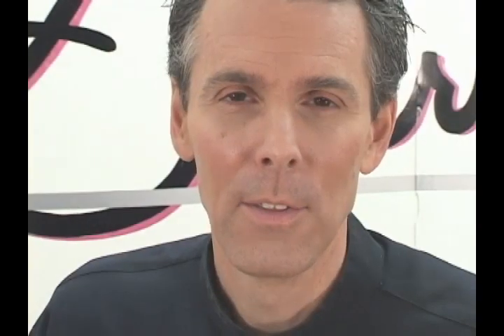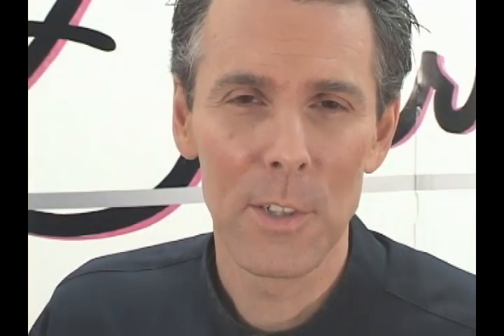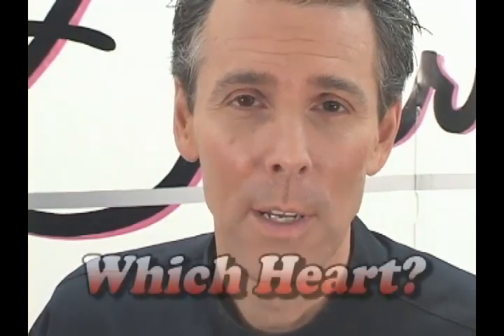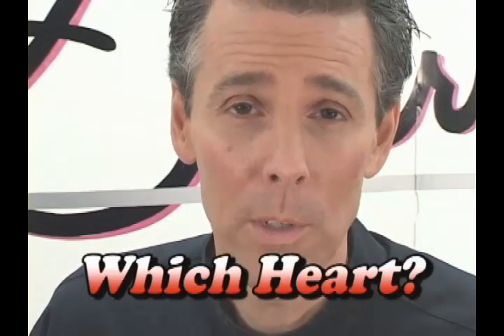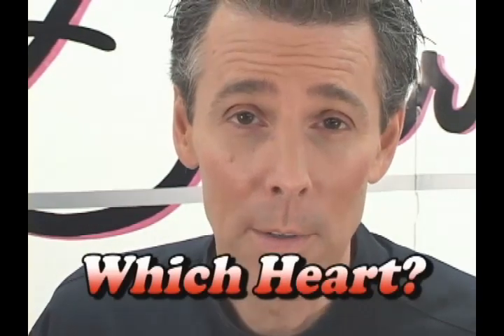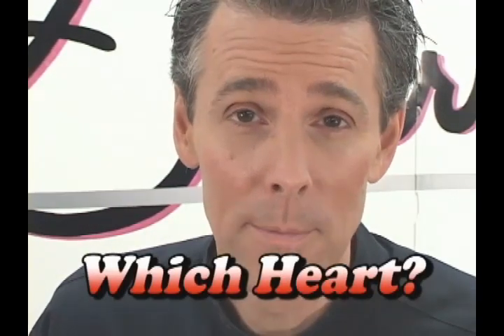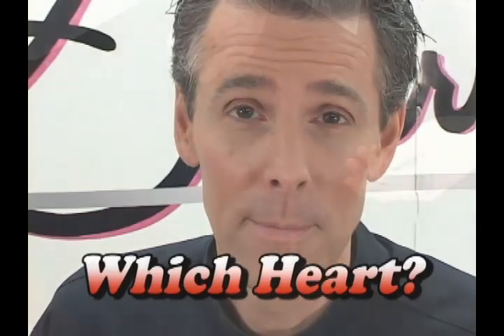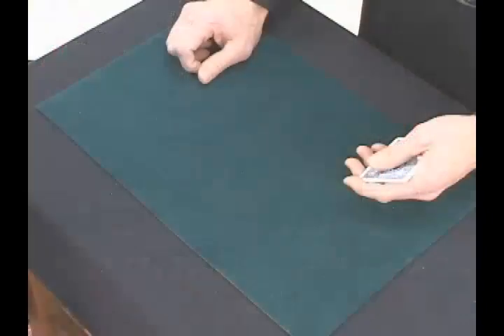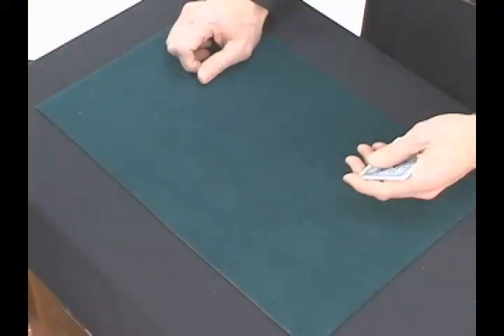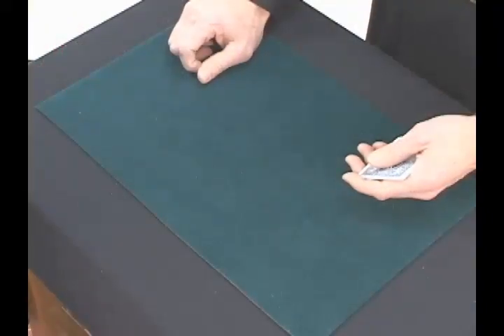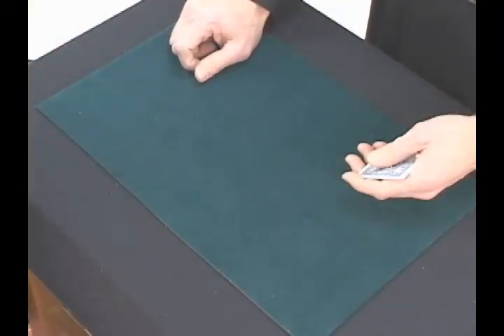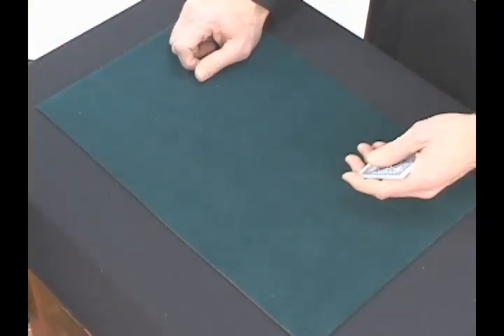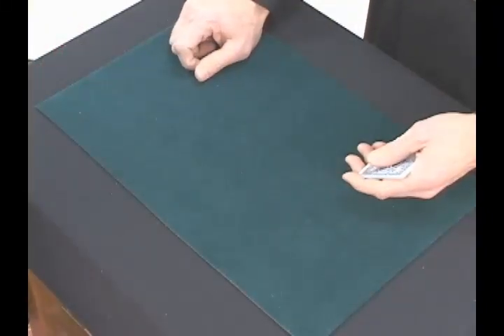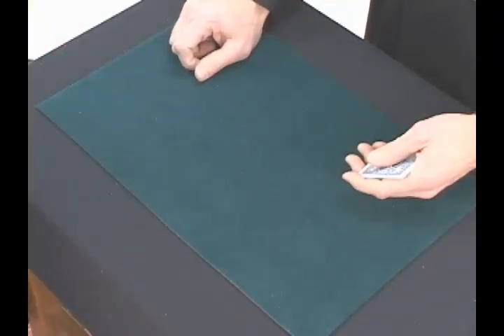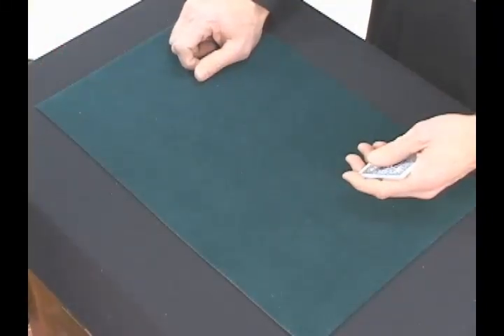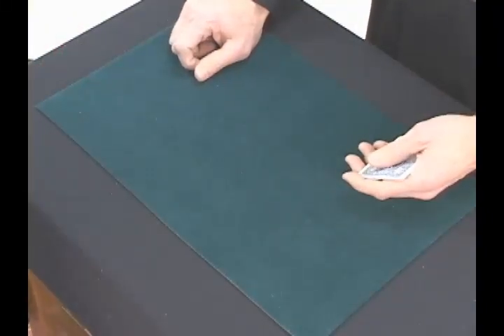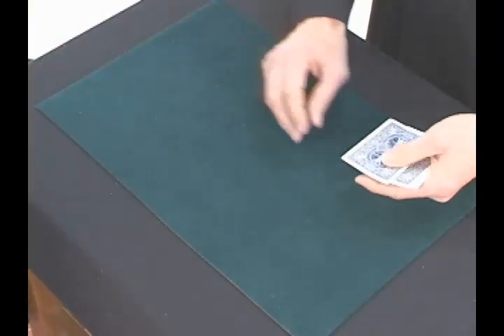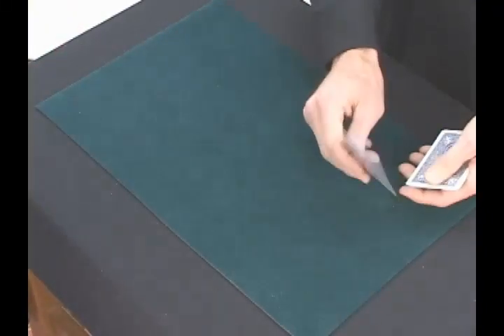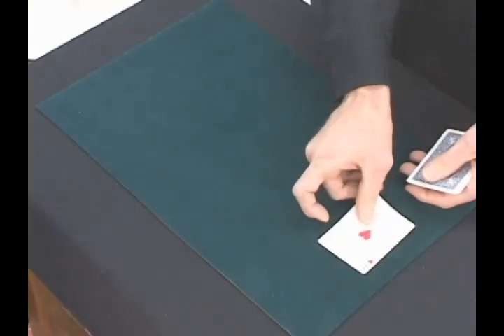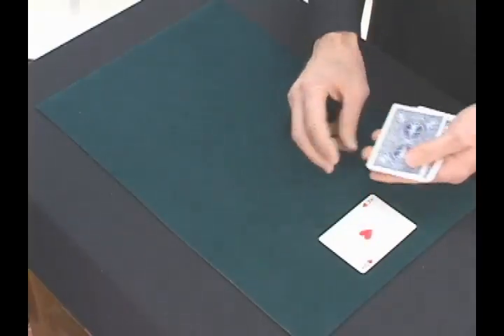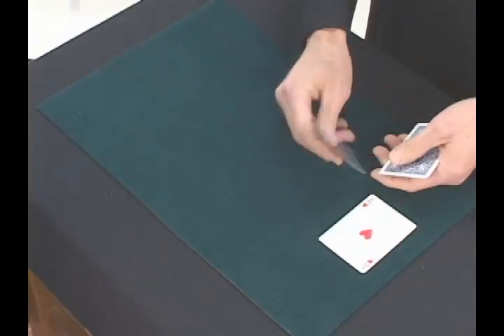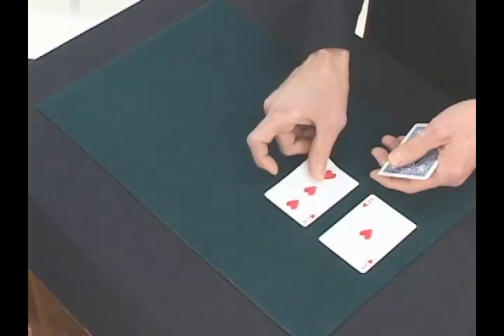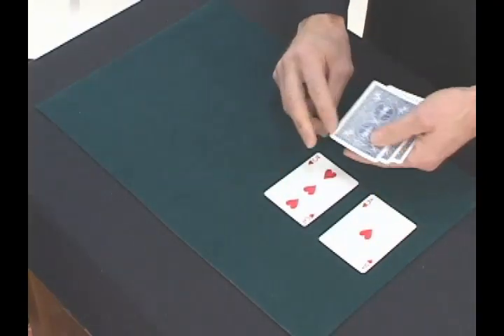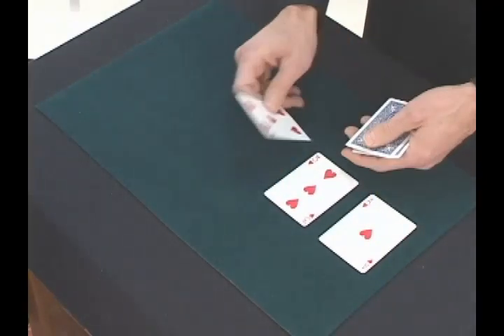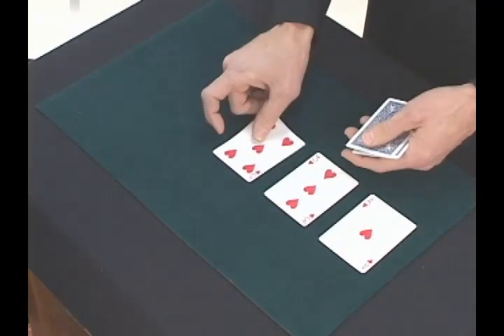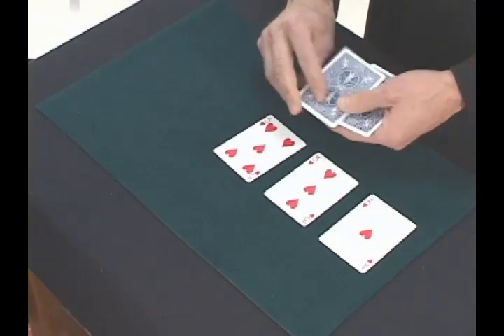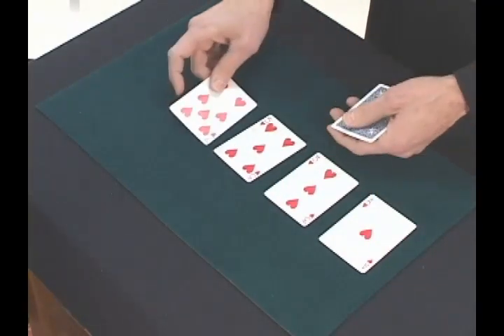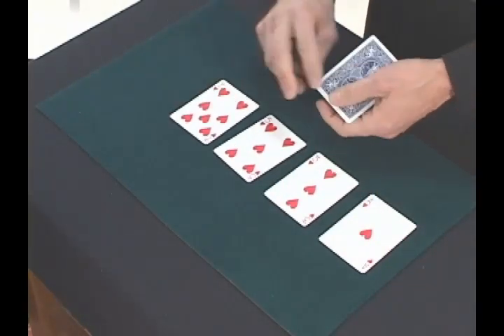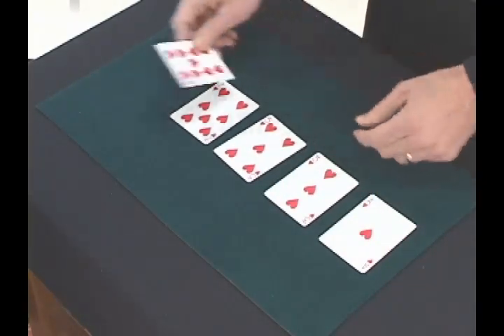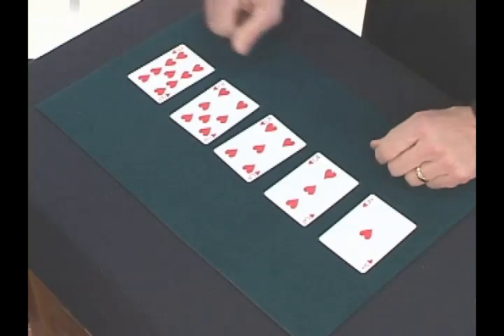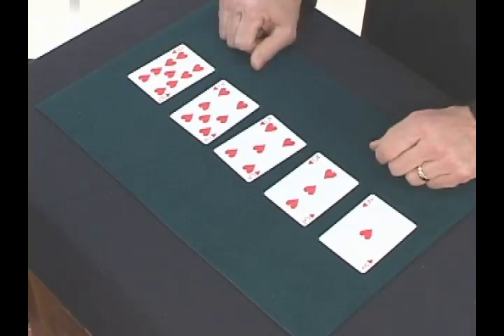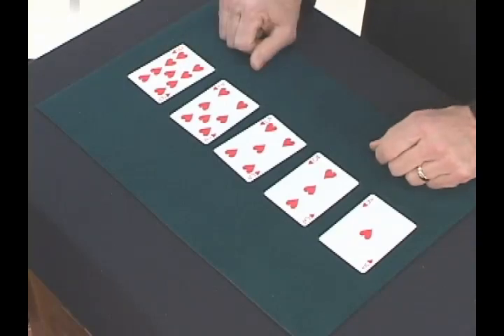This trick is called Which Heart. For this trick we're going to use five playing cards and they're all hearts: the ace of hearts, the three of hearts, the five of hearts, the seven of hearts, and the nine of hearts.